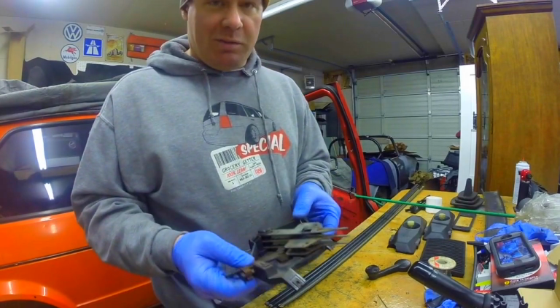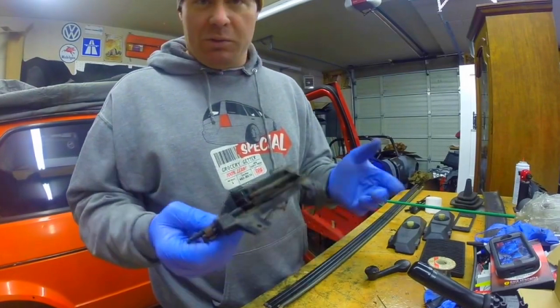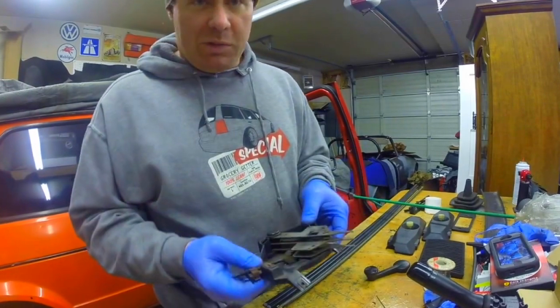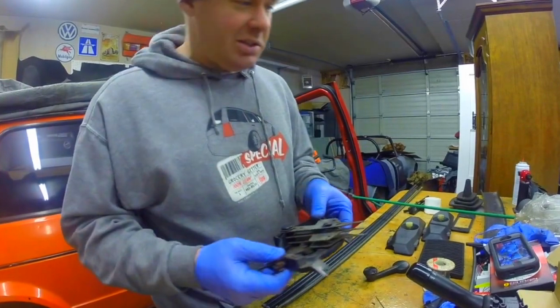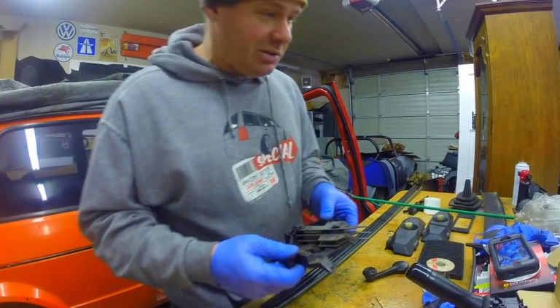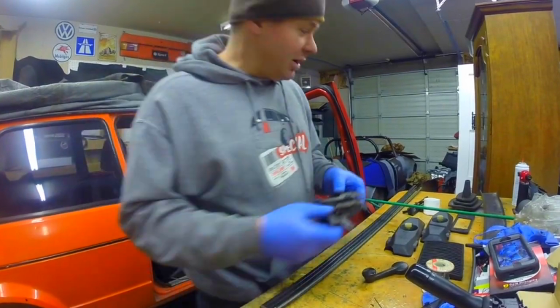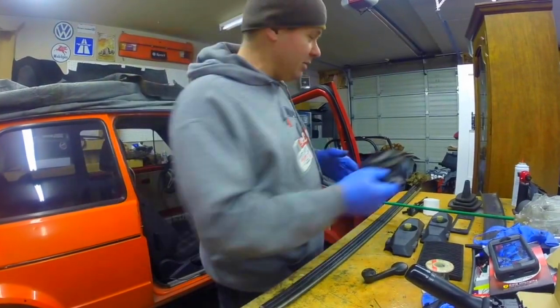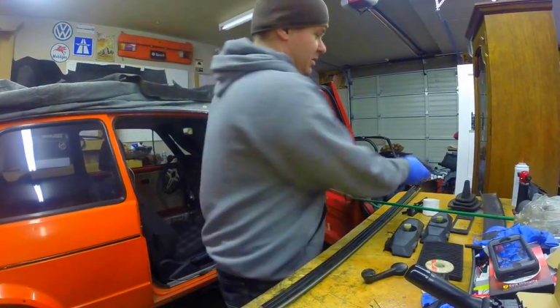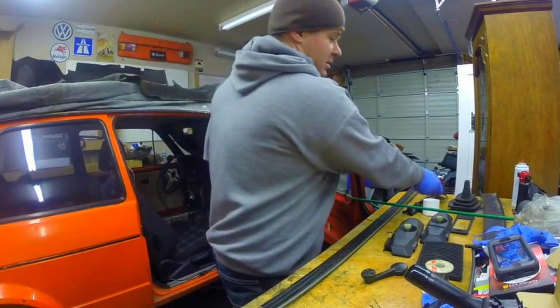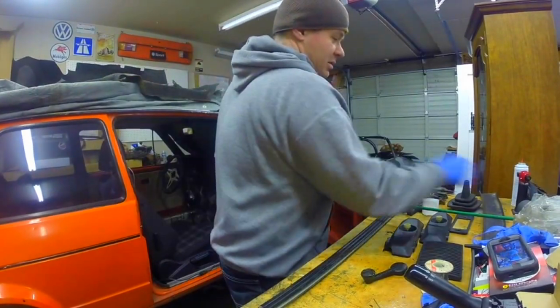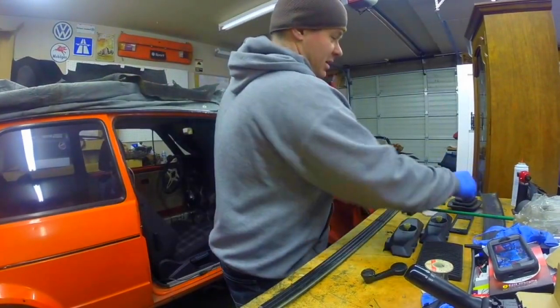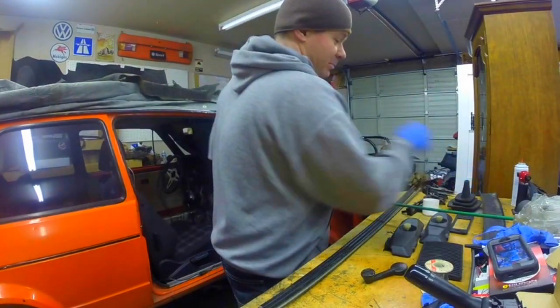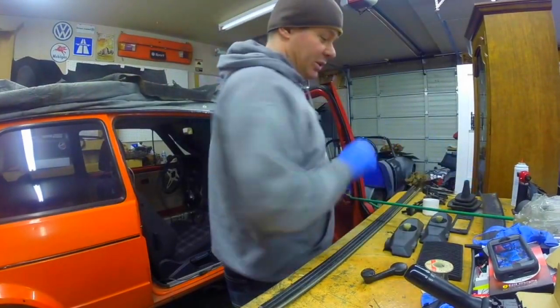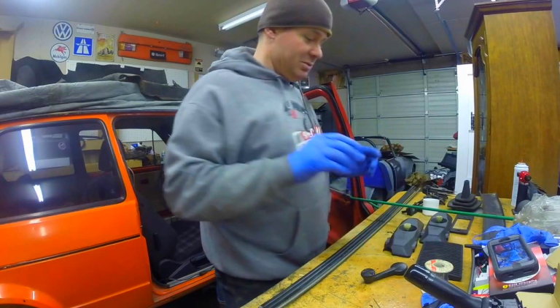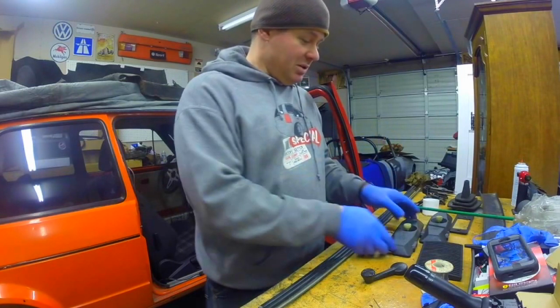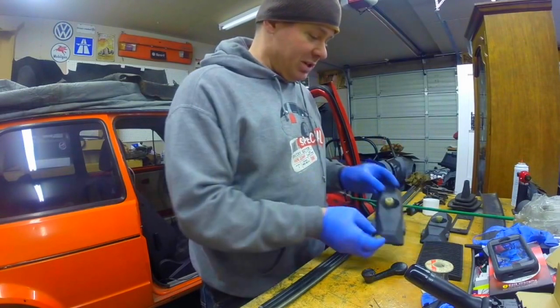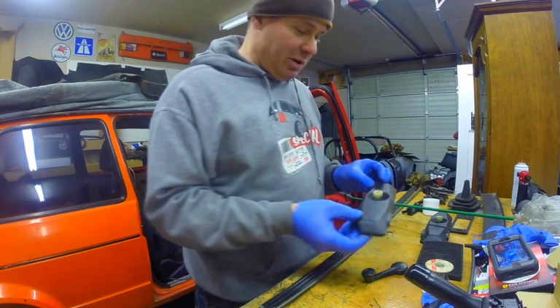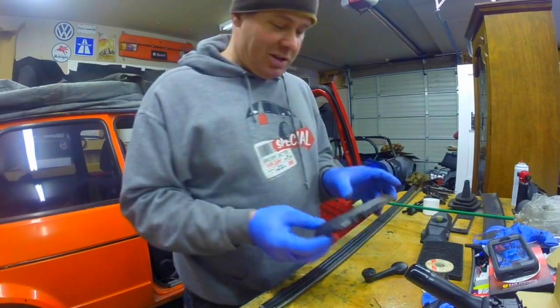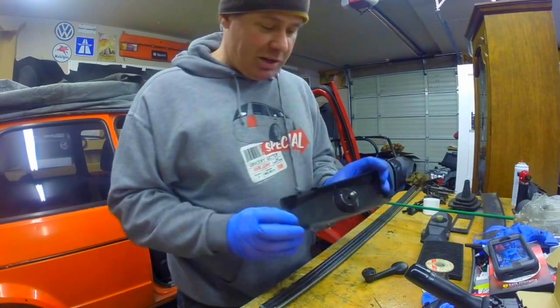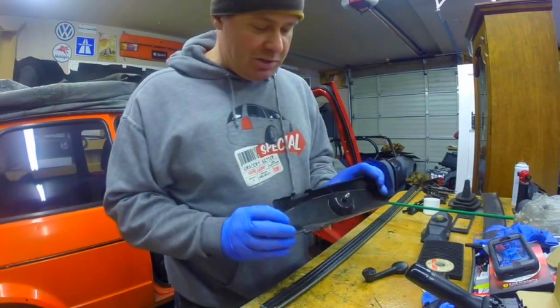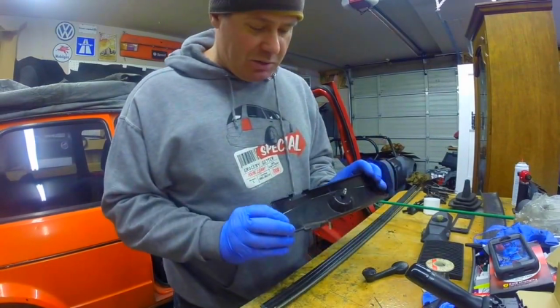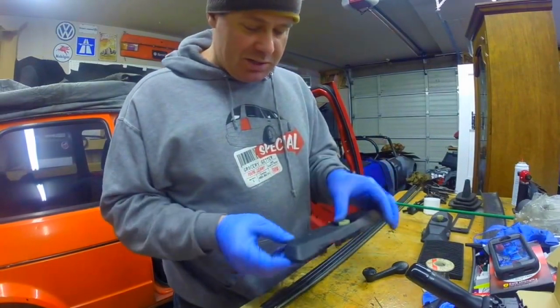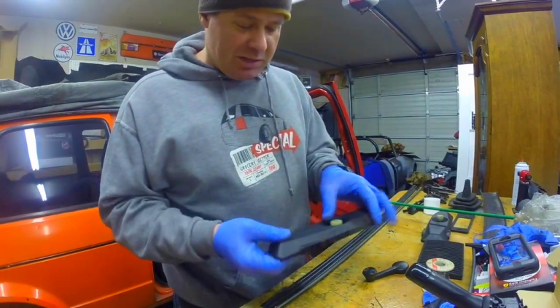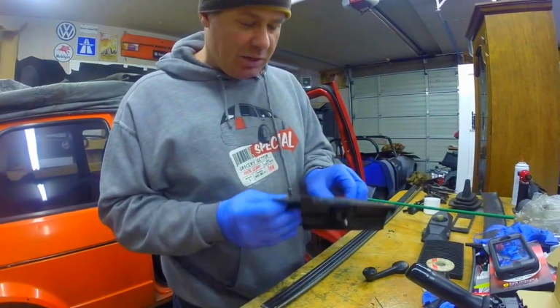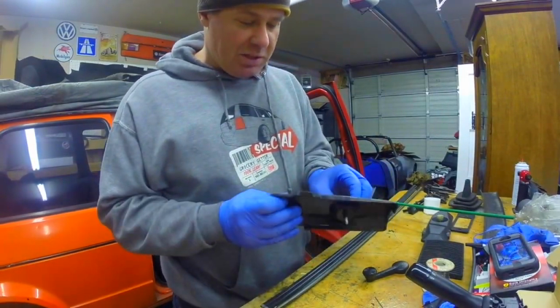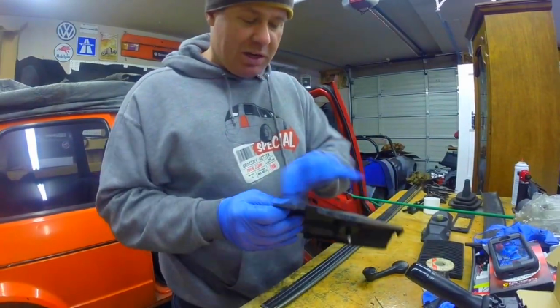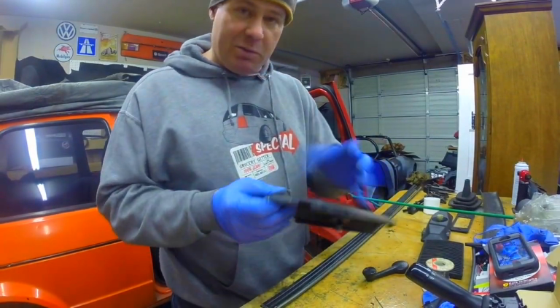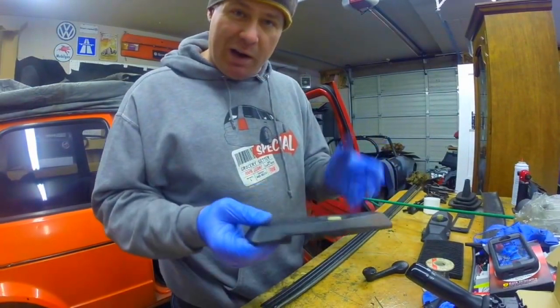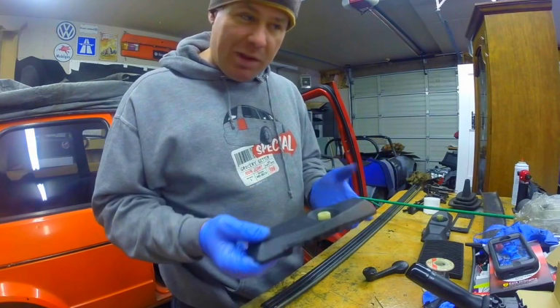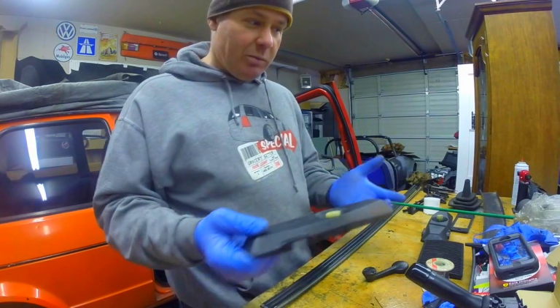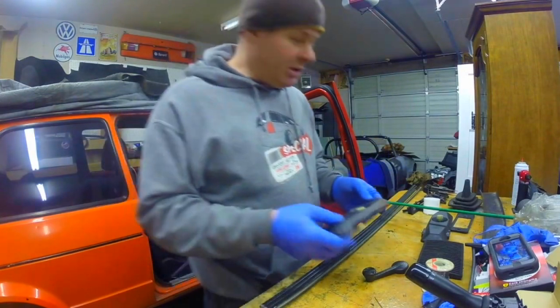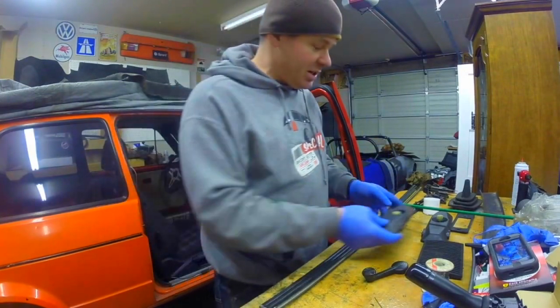The car was in really good shape aside from no floor pans - somebody parked it in a field and let it sit there till it rotted out. I also picked up a pair of tail light covers. These go on the inside of the tail lights and kind of cover up the wiring and make it a little bit cleaner inside.